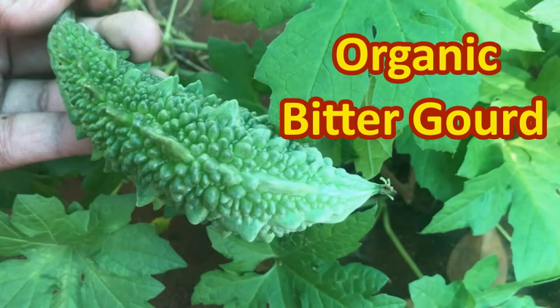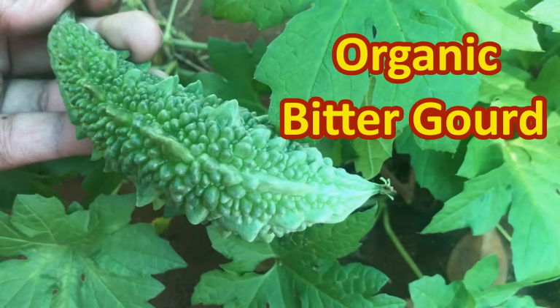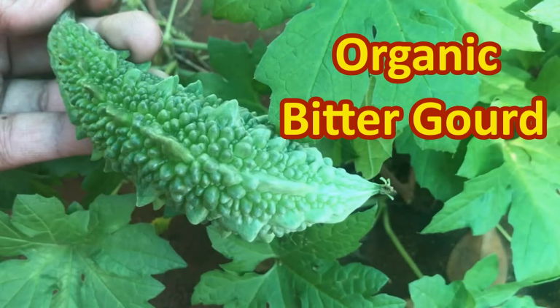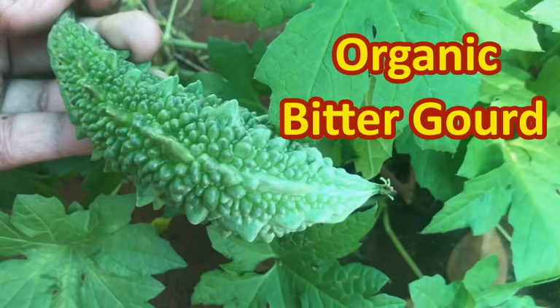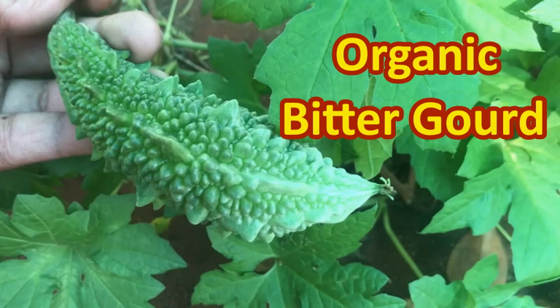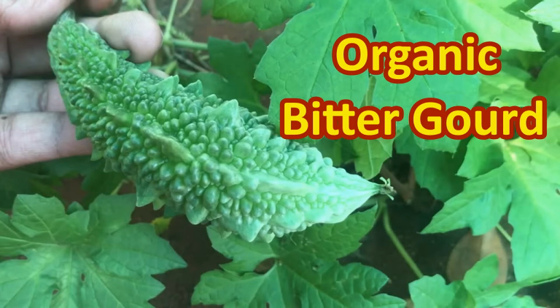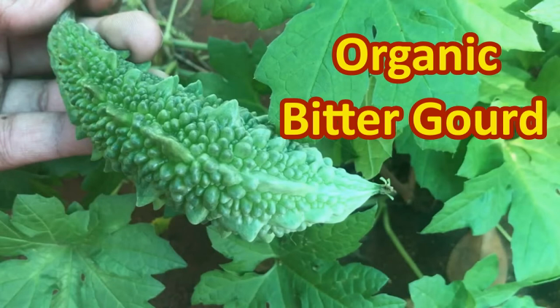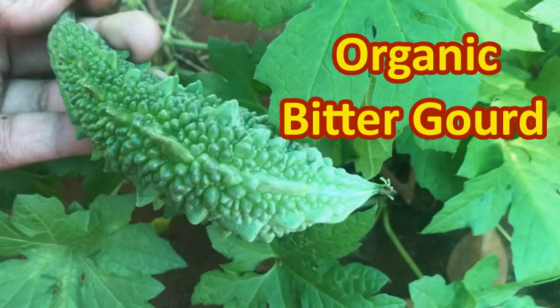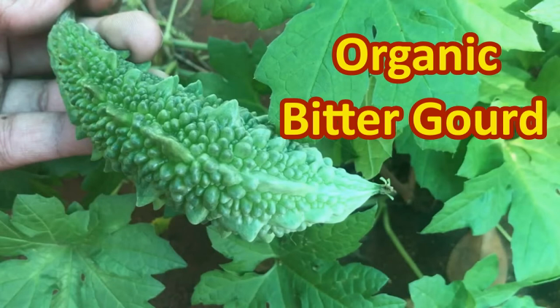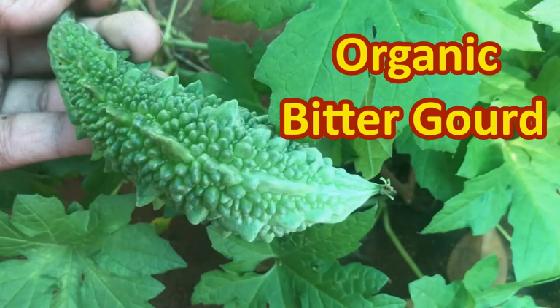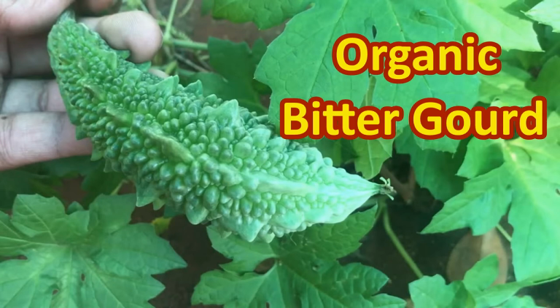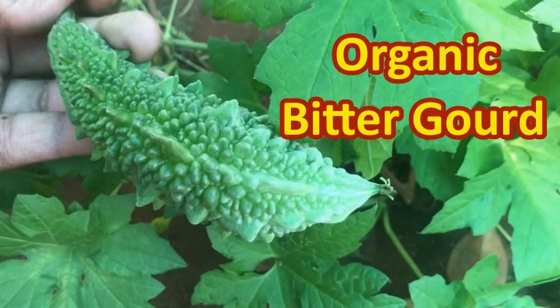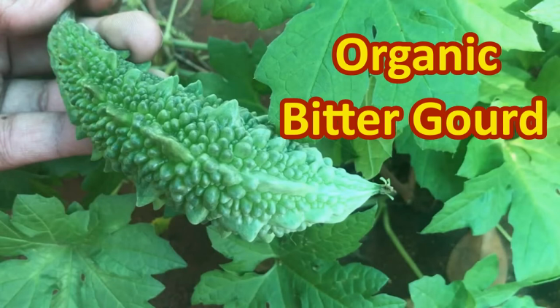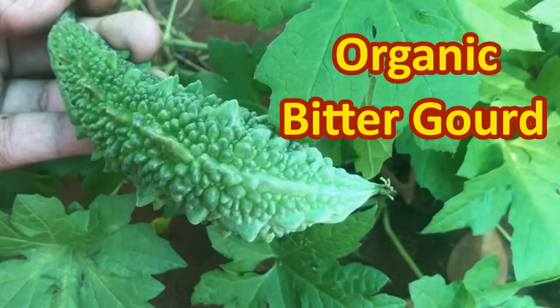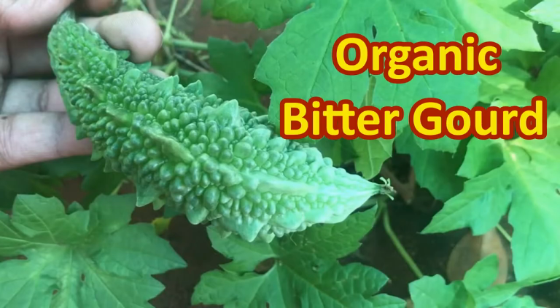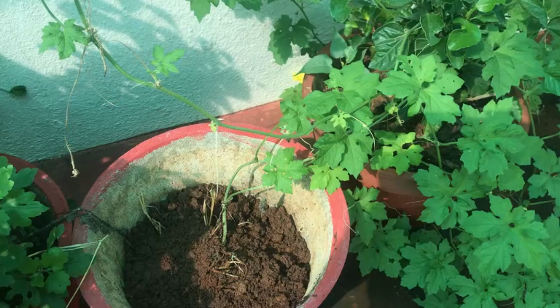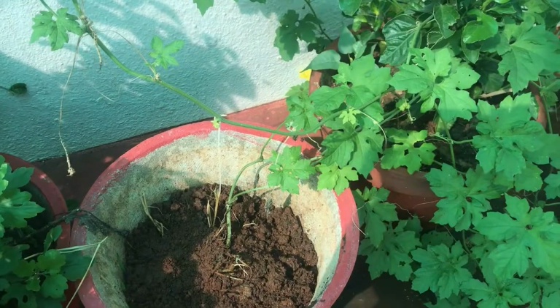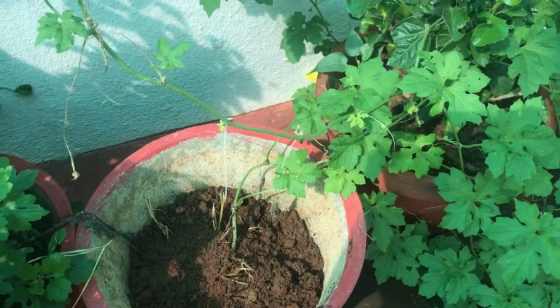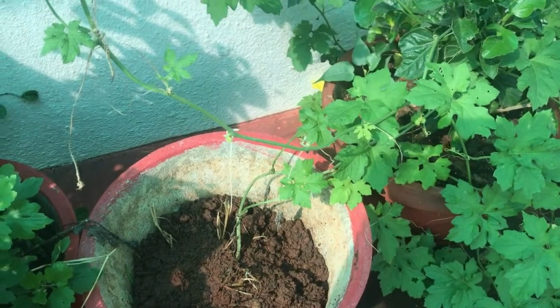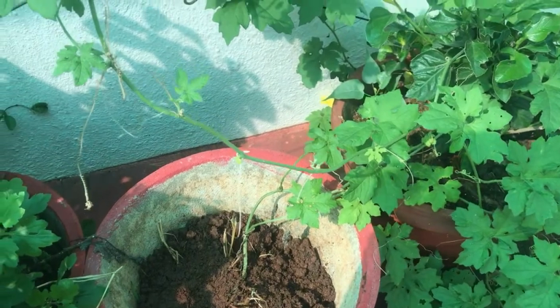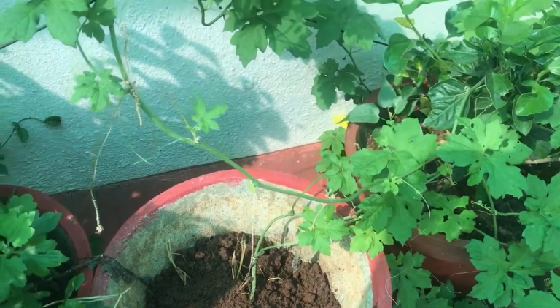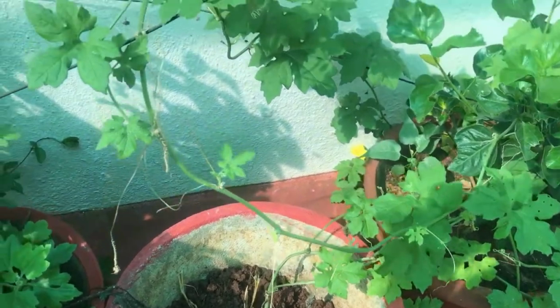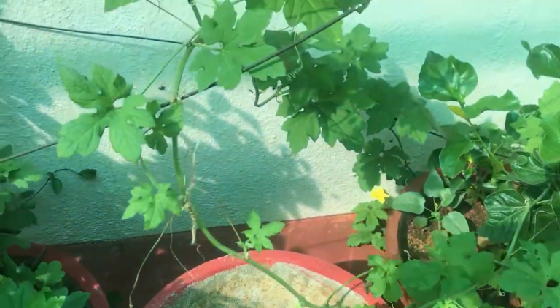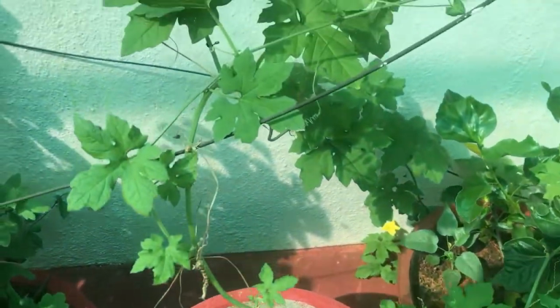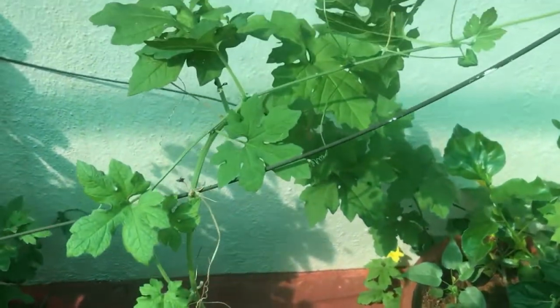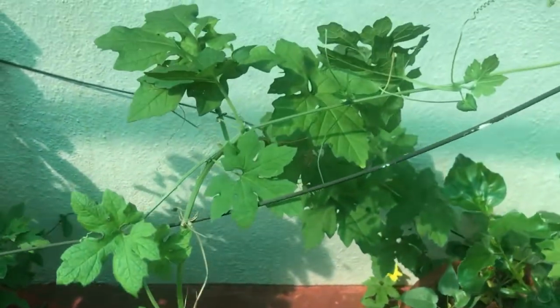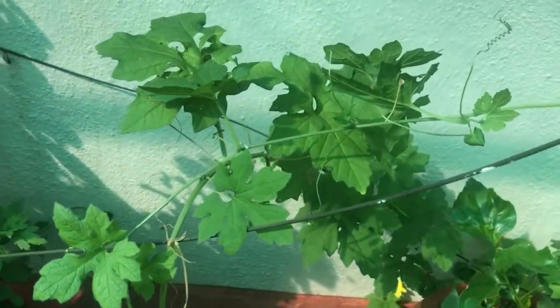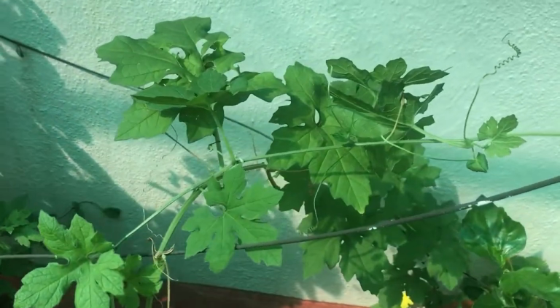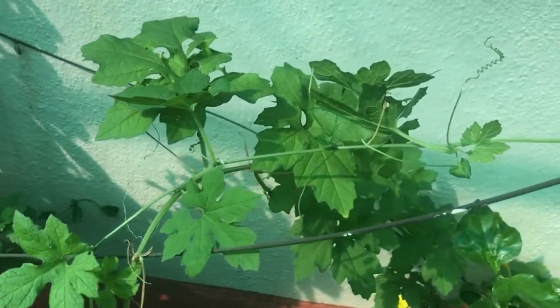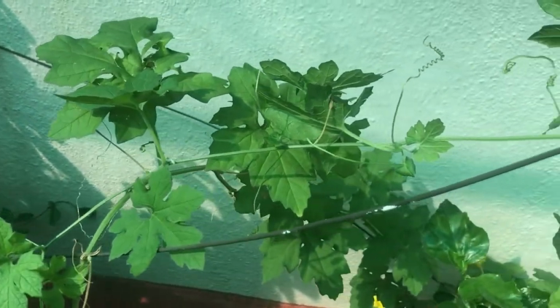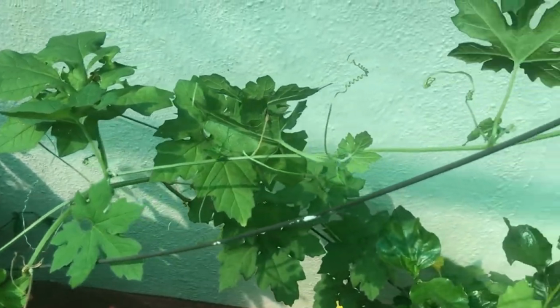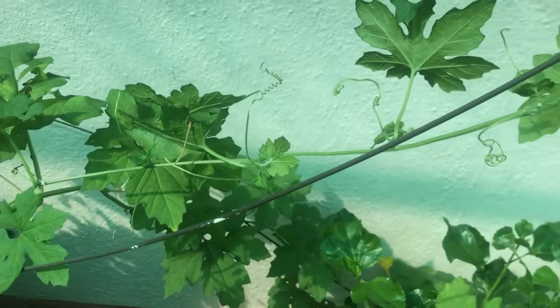Hello friends, in this video I am going to share 3 tips on how to grow a bitter gourd plant healthy and share the benefits of bitter gourd.